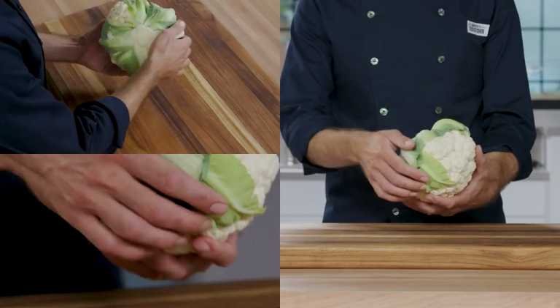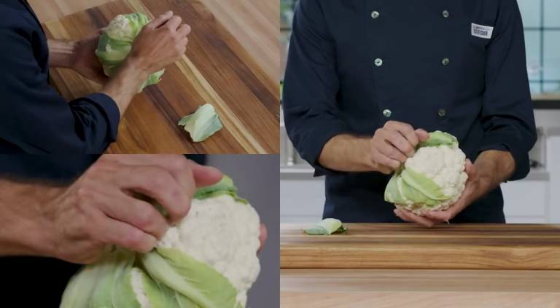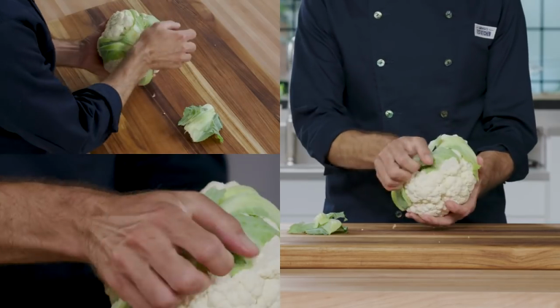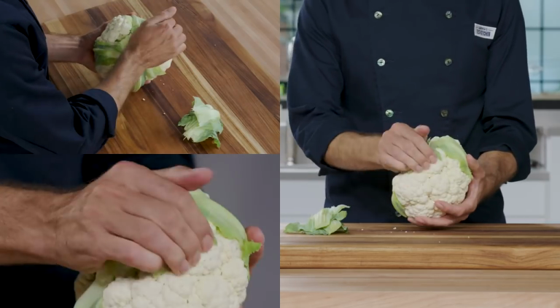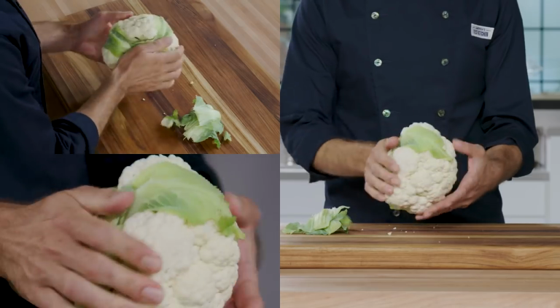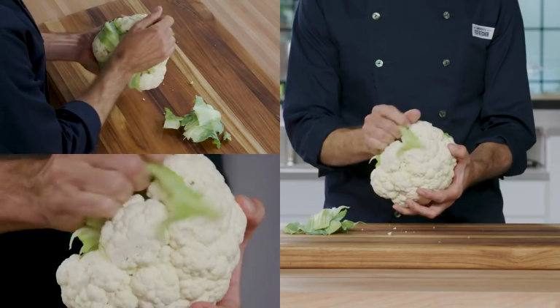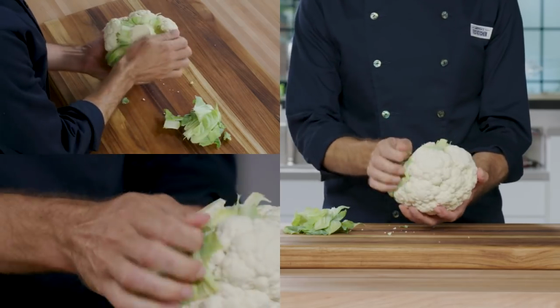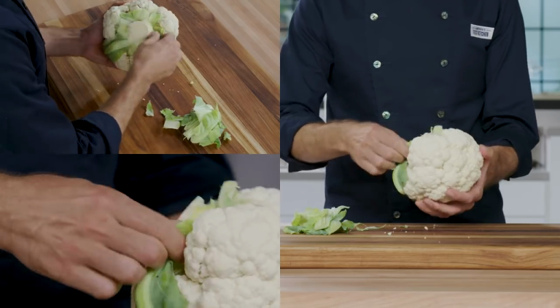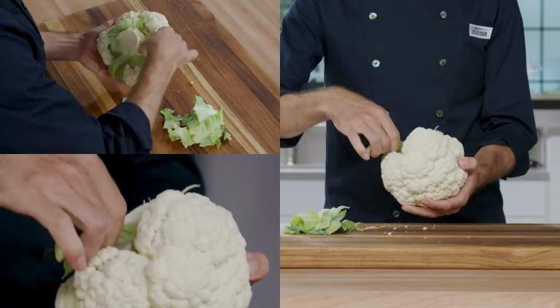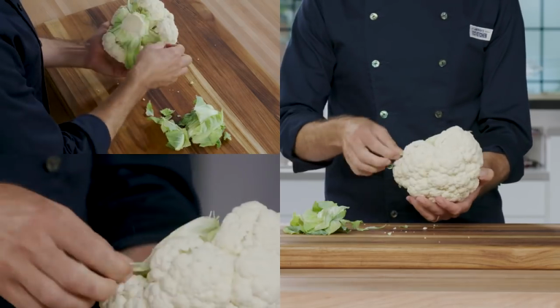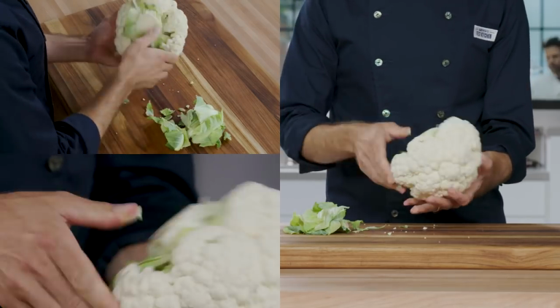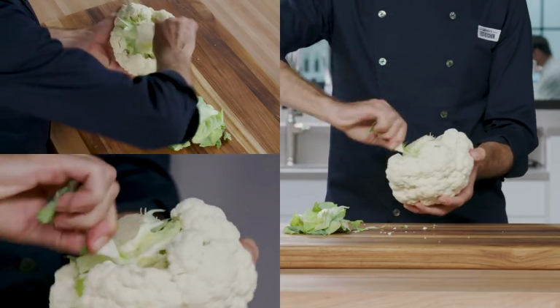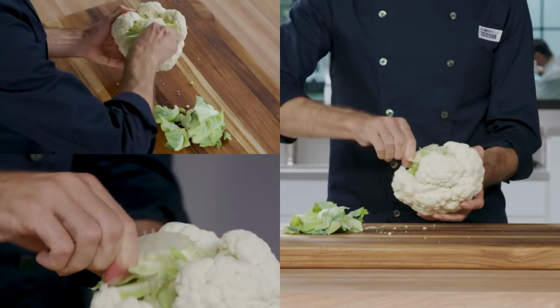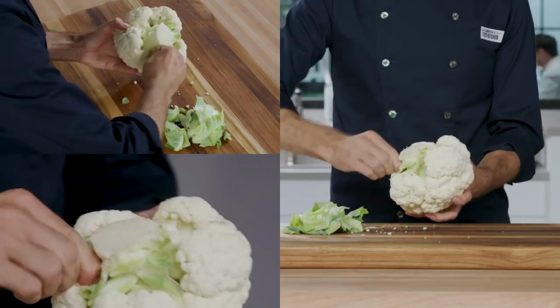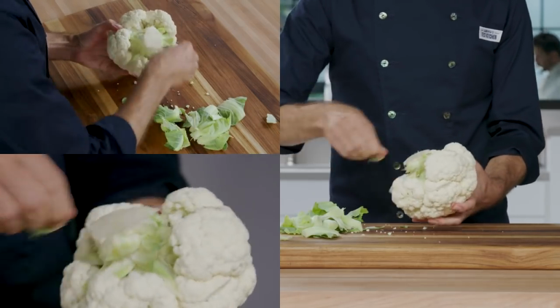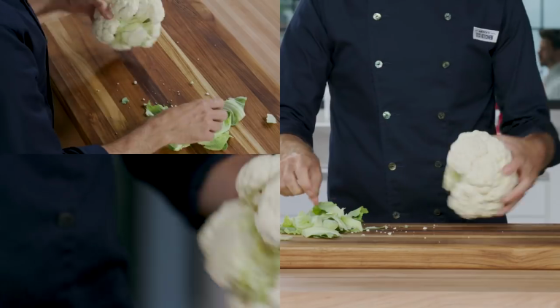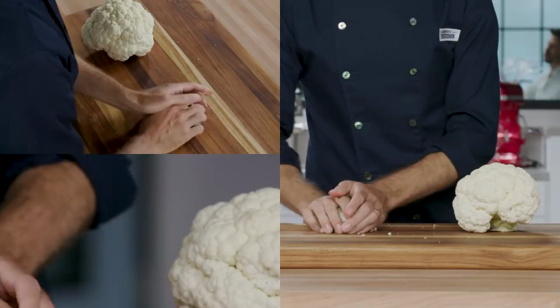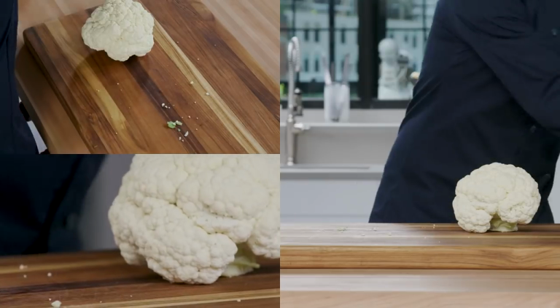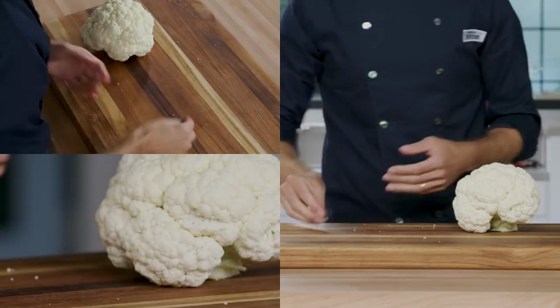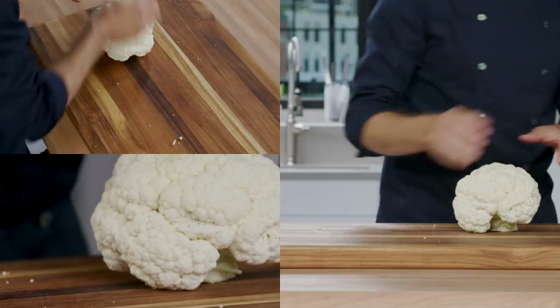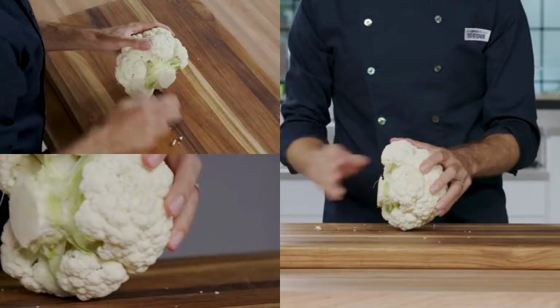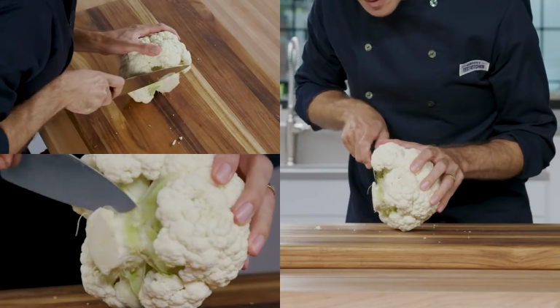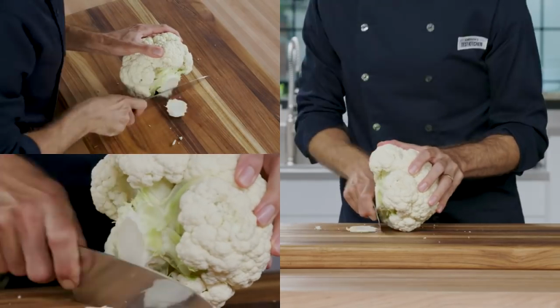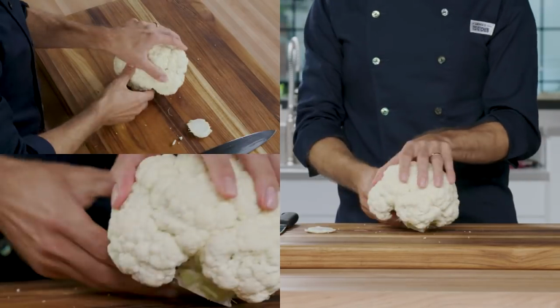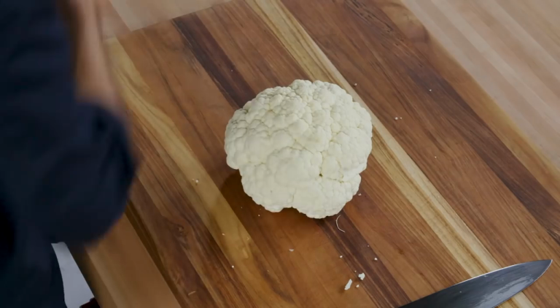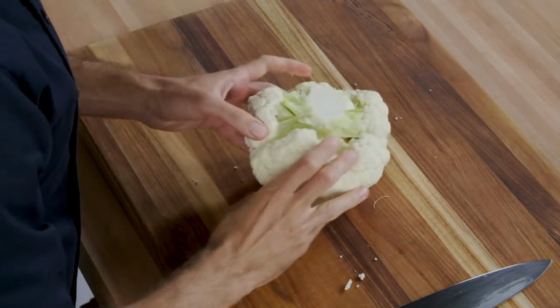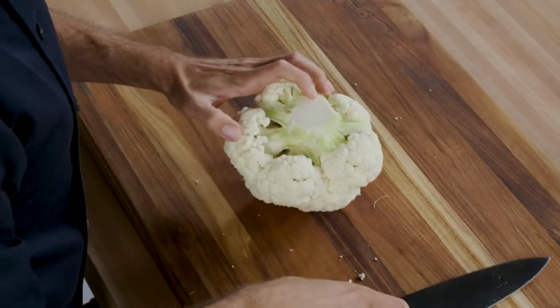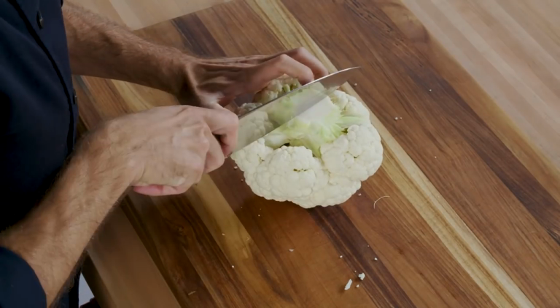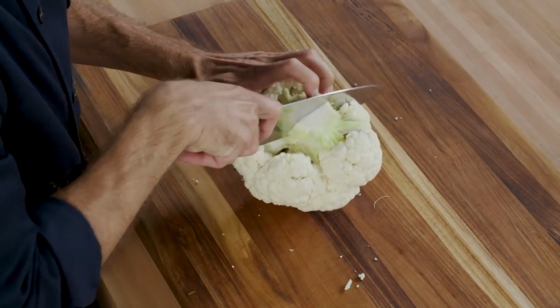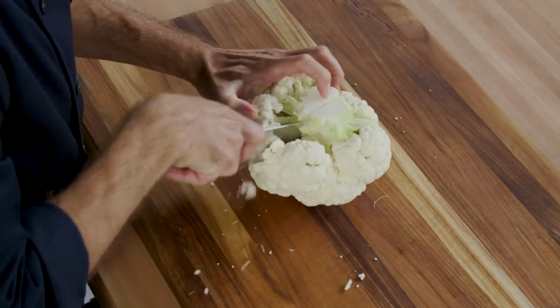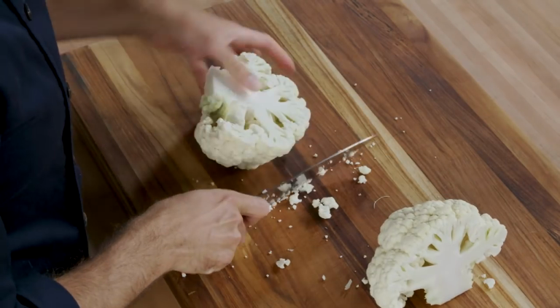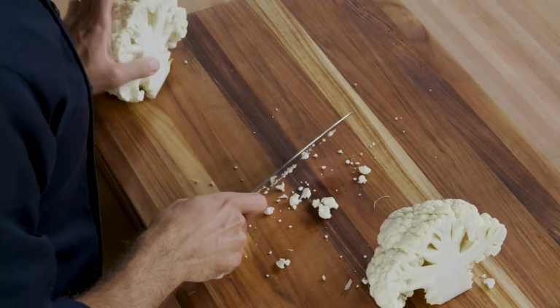Now, if you want to roast everything, you can slice the cauliflower into wedges. Repeat the same technique of trimming the outer leaves and cutting the stem flush with the bottom of the head. Once again, halve the cauliflower lengthwise through its core.